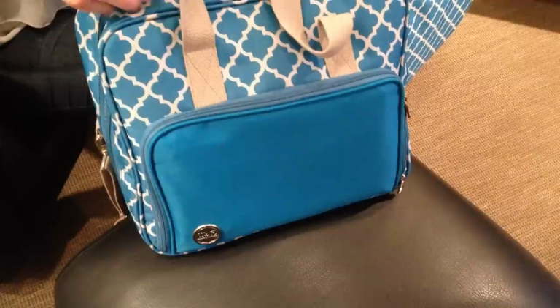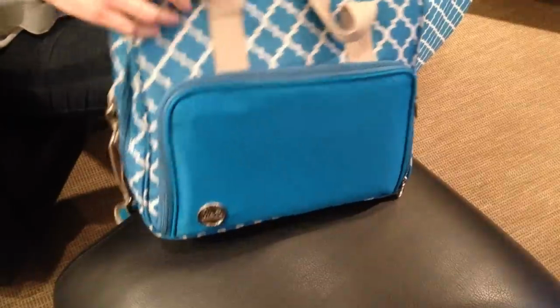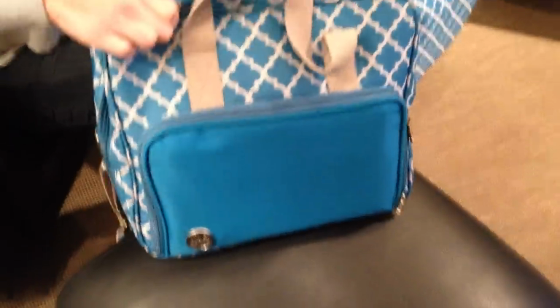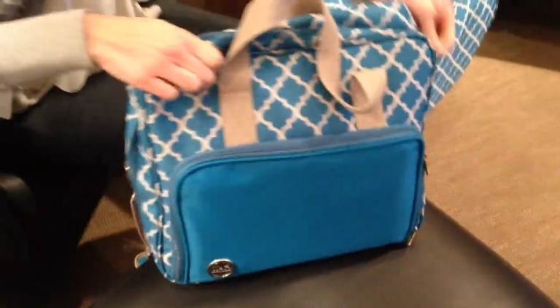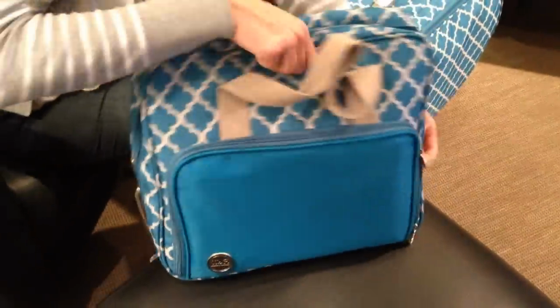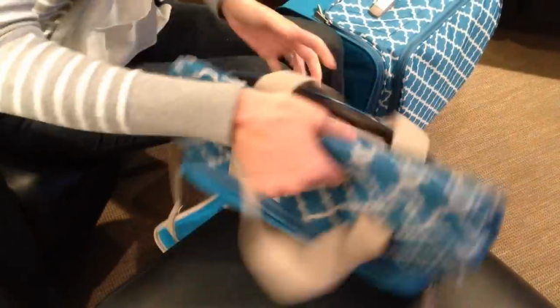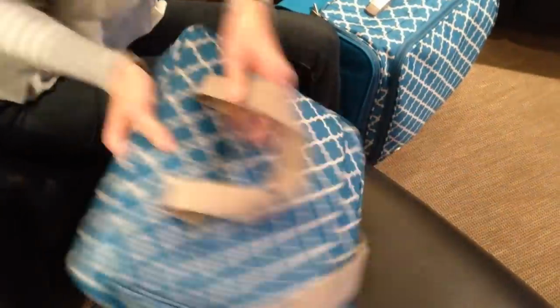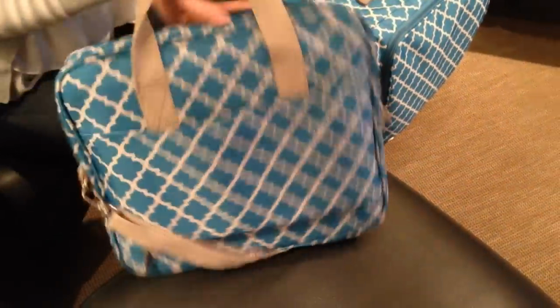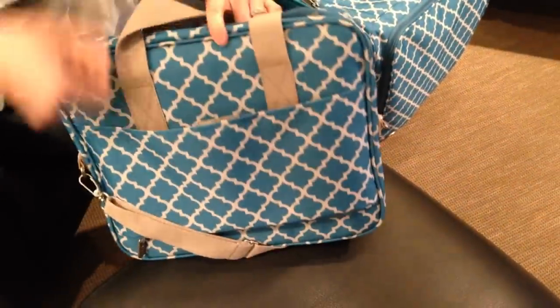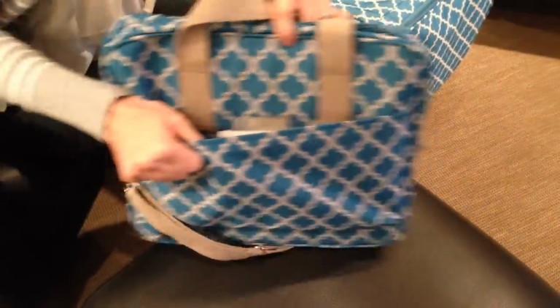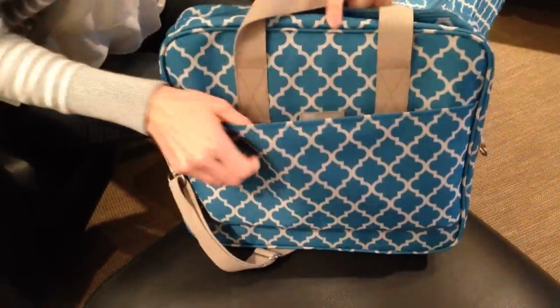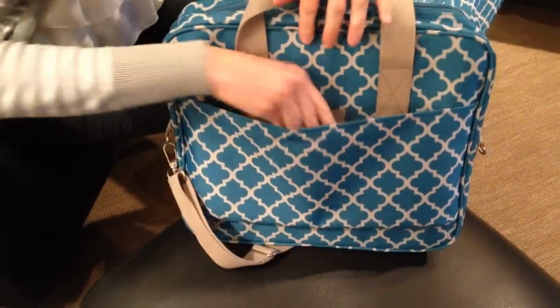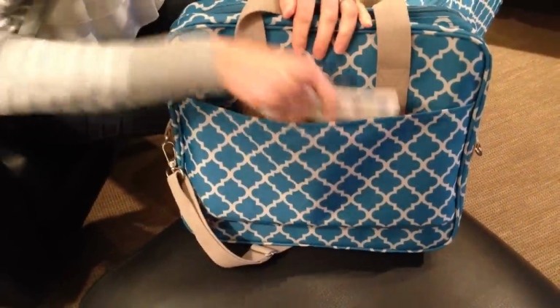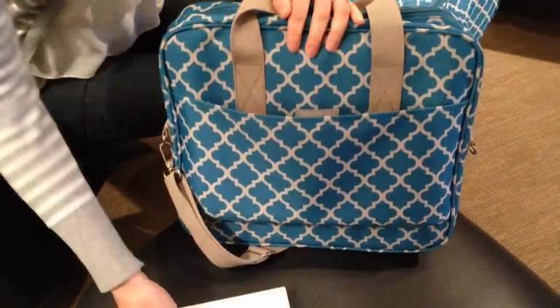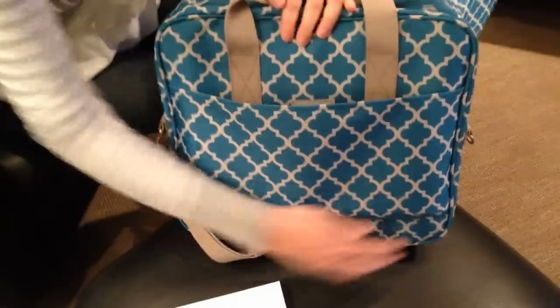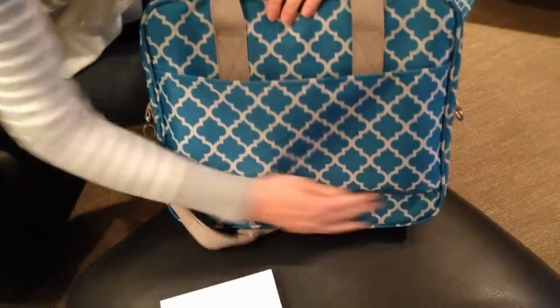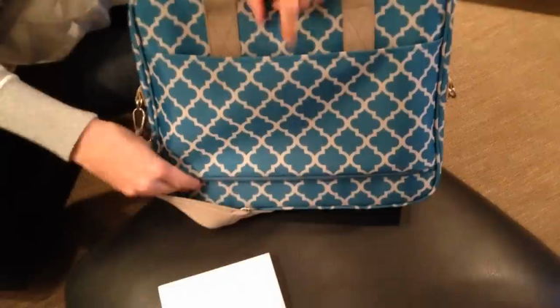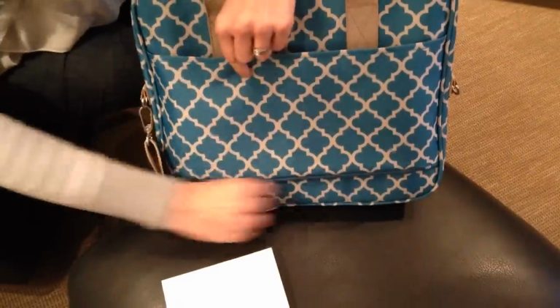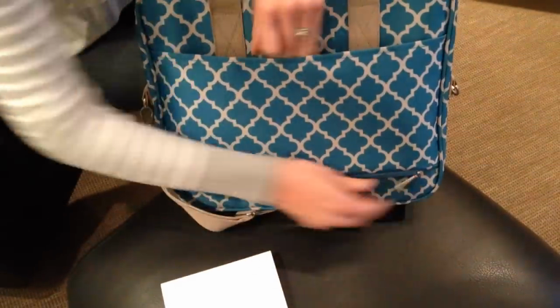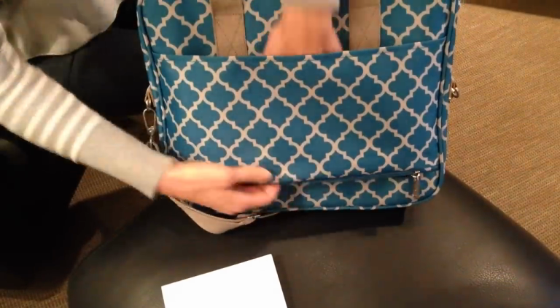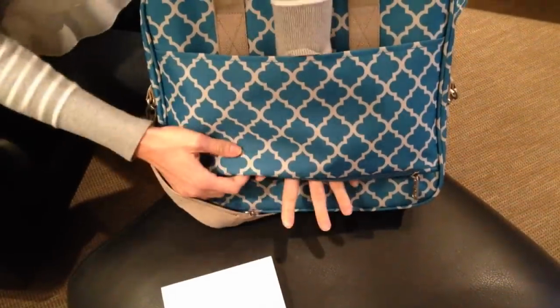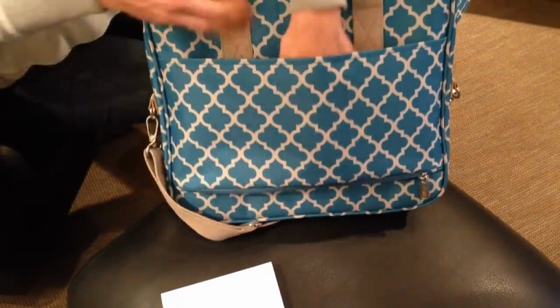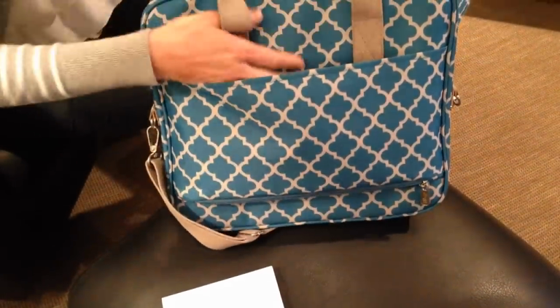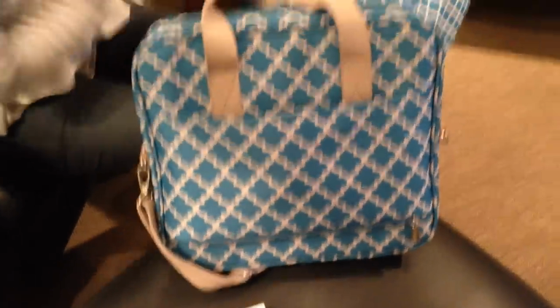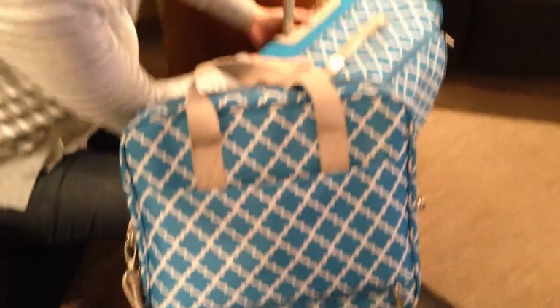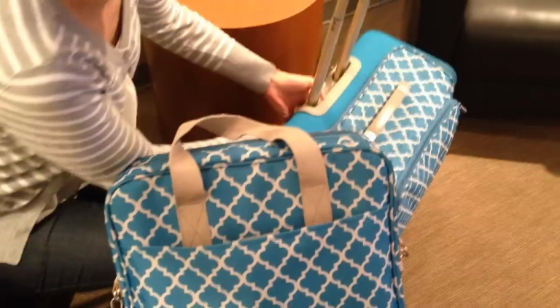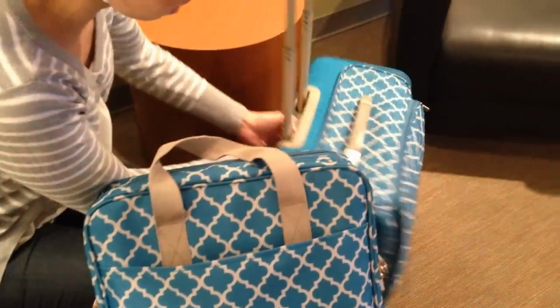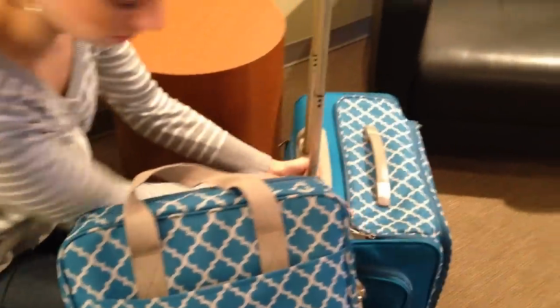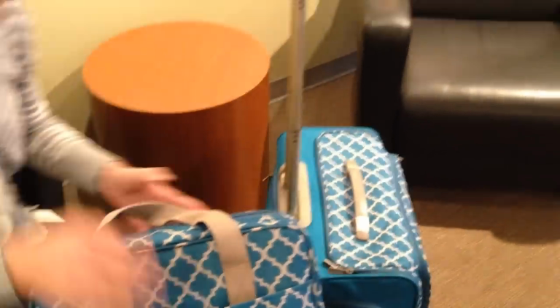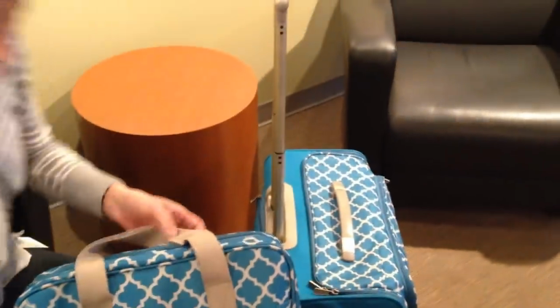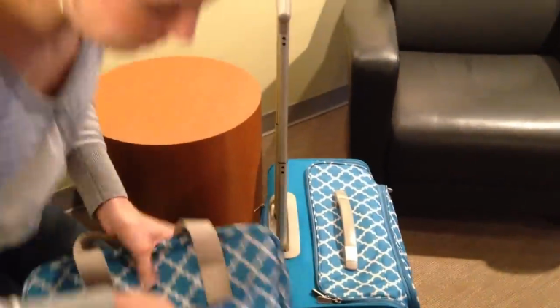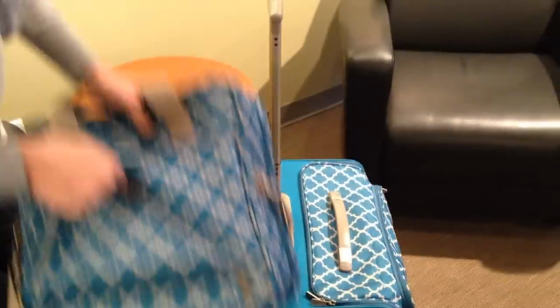there is another pocket that you can use to store your supplies. My favorite part about it is if you unzip that, you can use it as storage — come over here and look at this crafters bag.